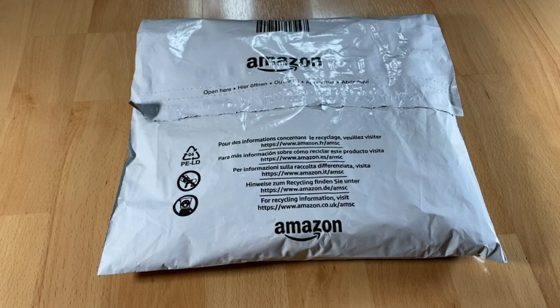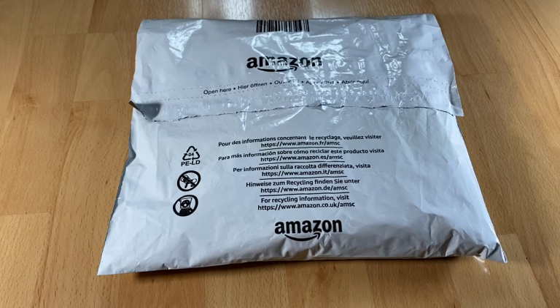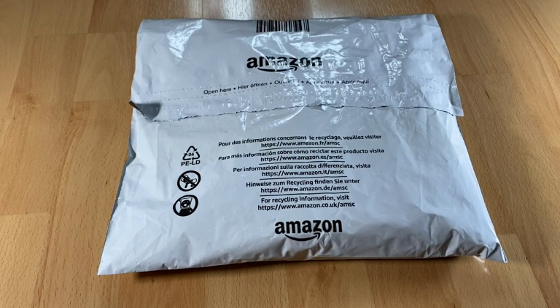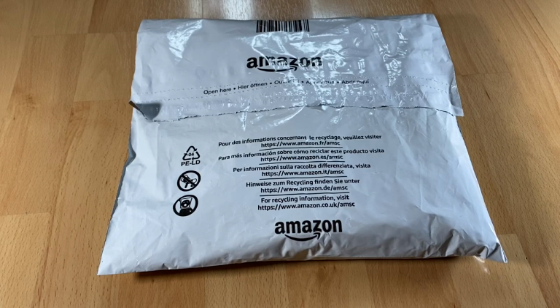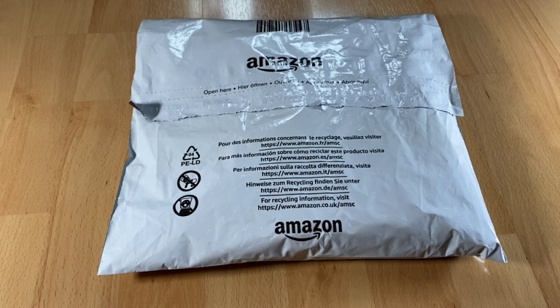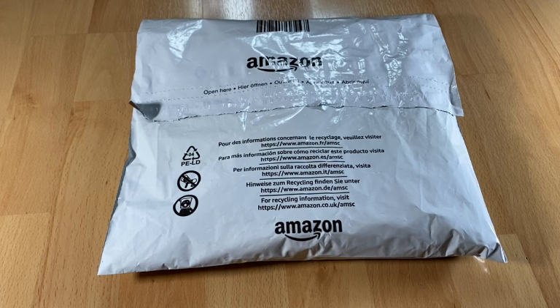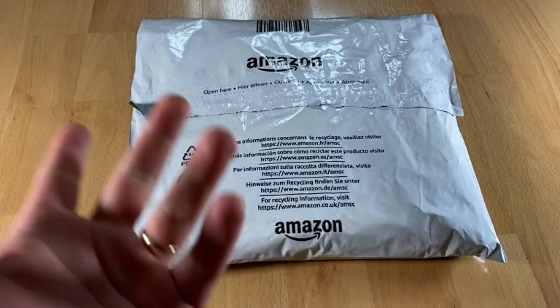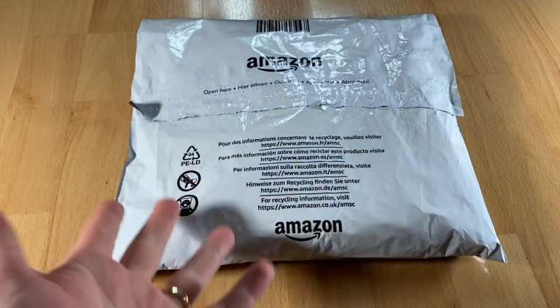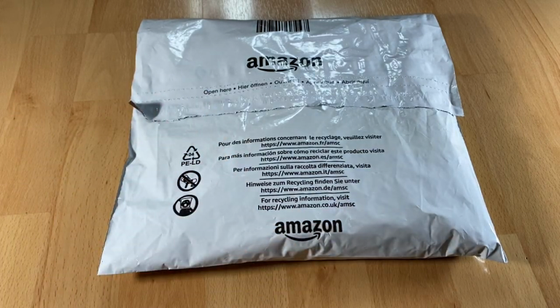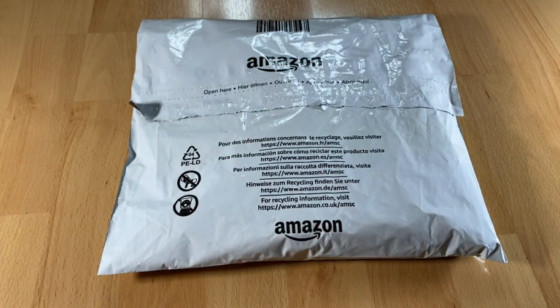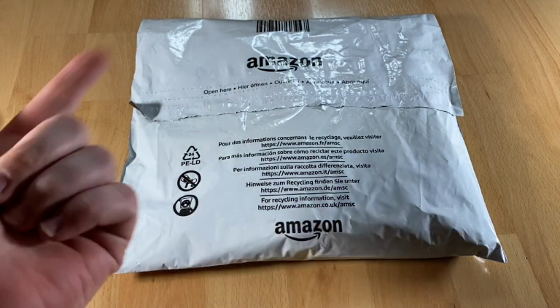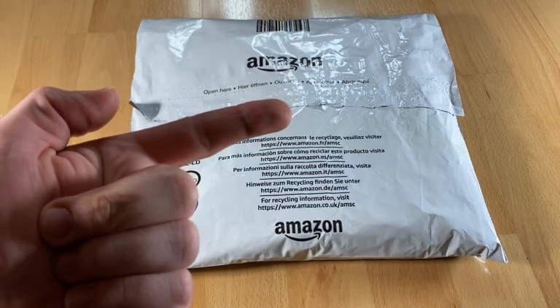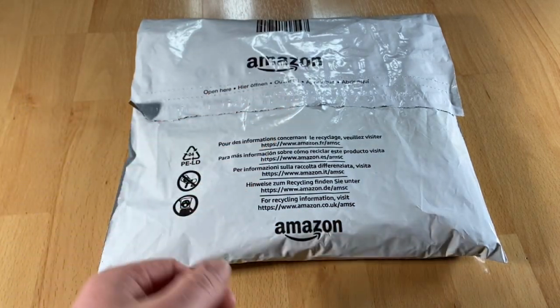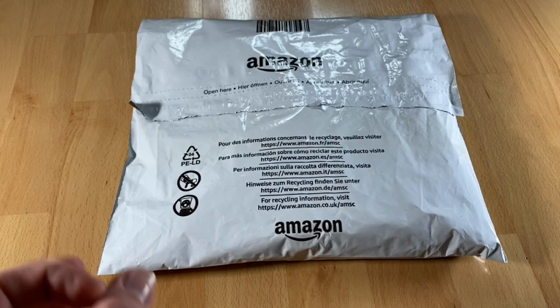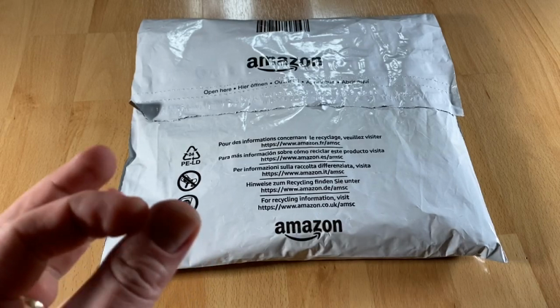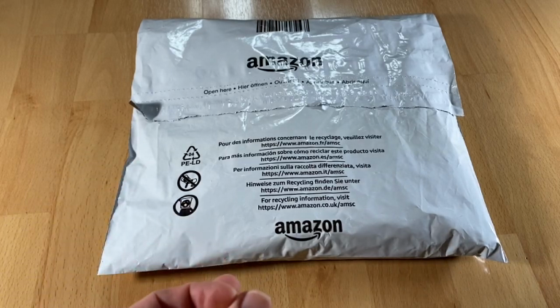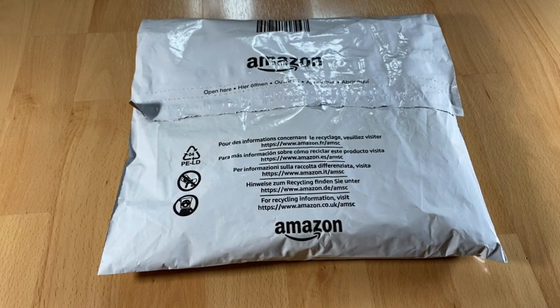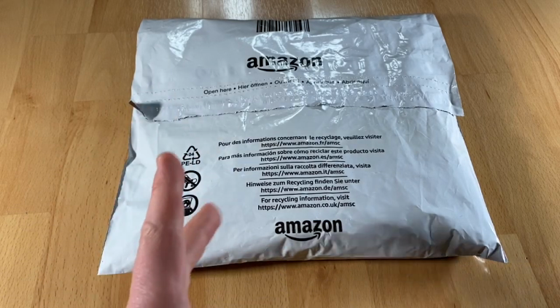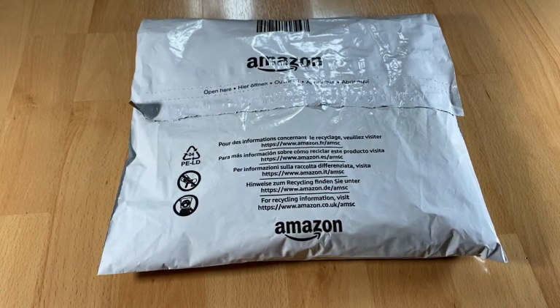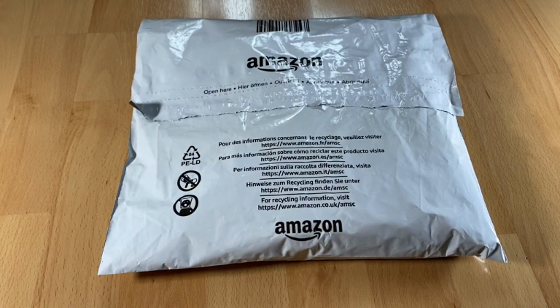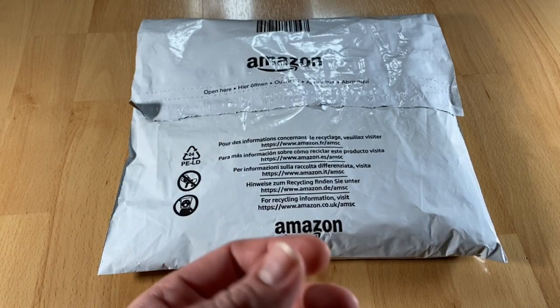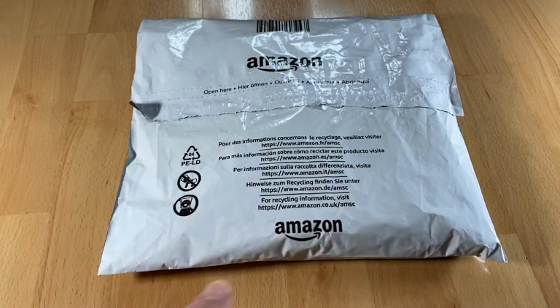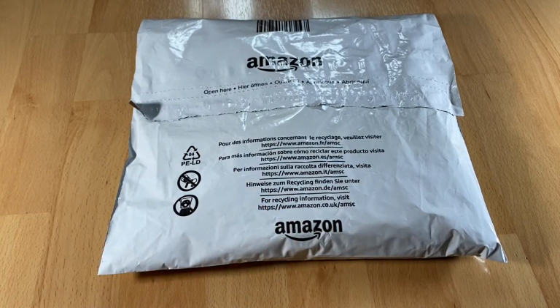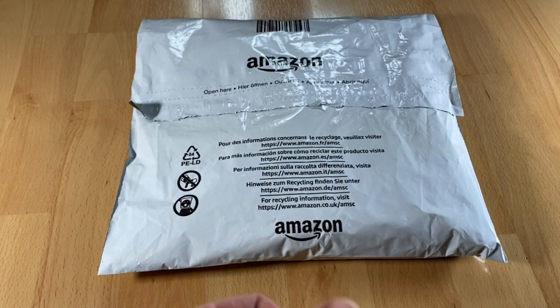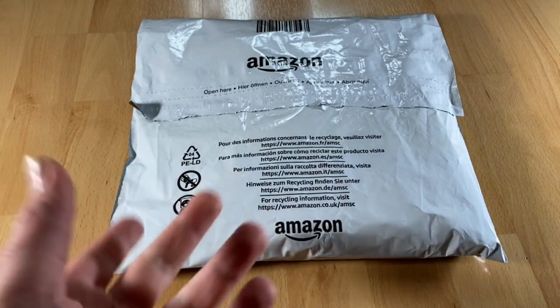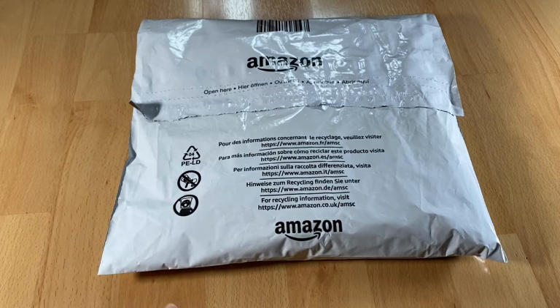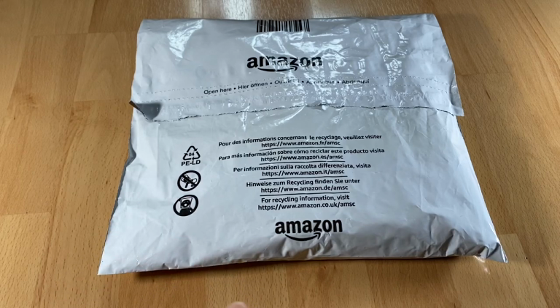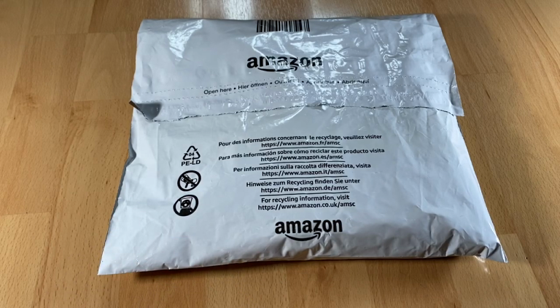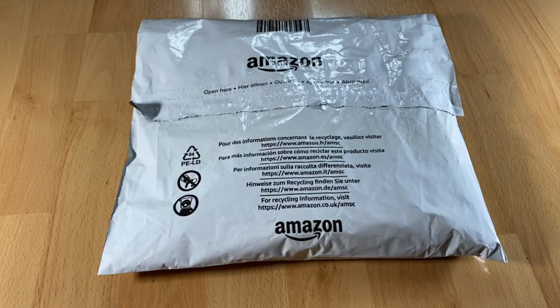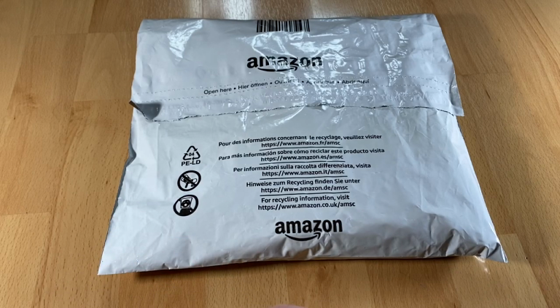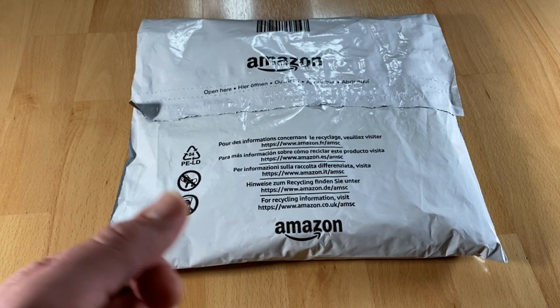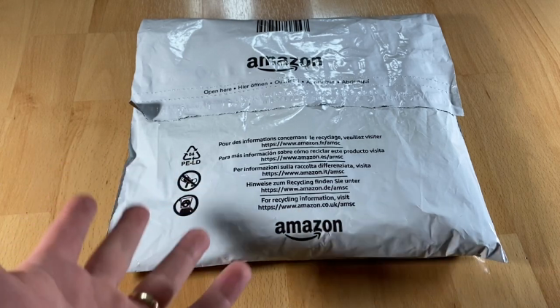Hello, hello. Today I'm going to show you an awesome unboxing video by me for you. Today let me introduce you the Roadbox Men's Compression Shorts.